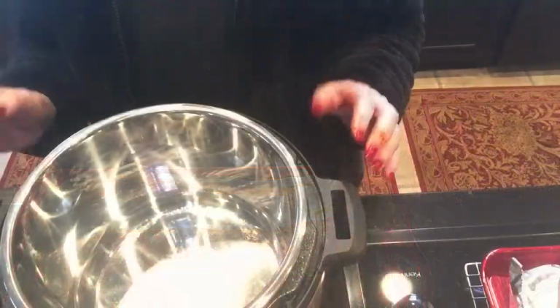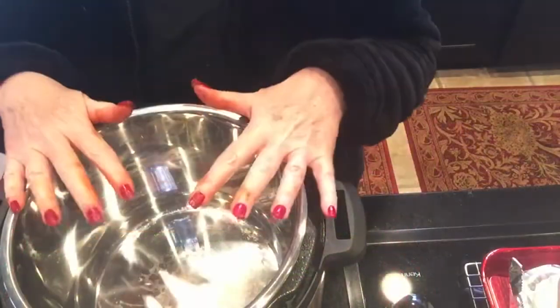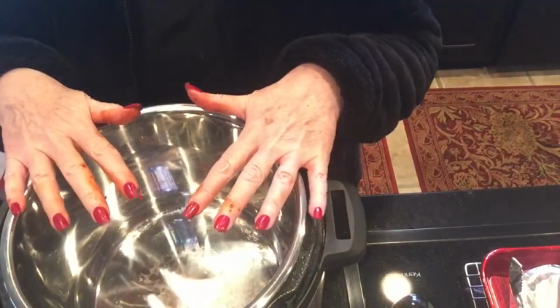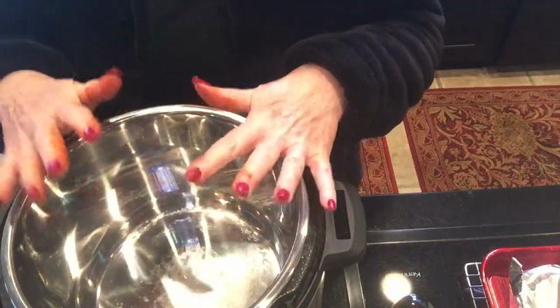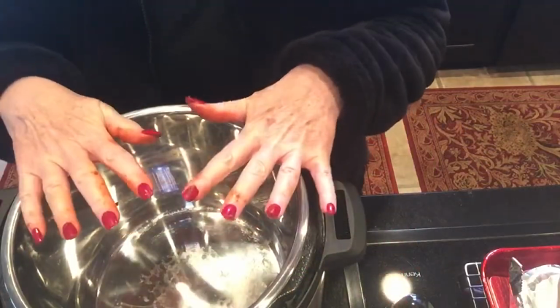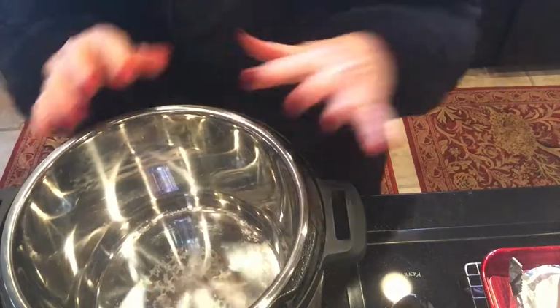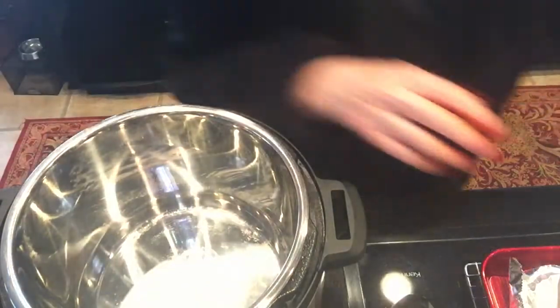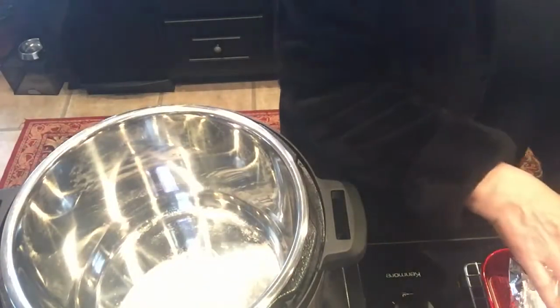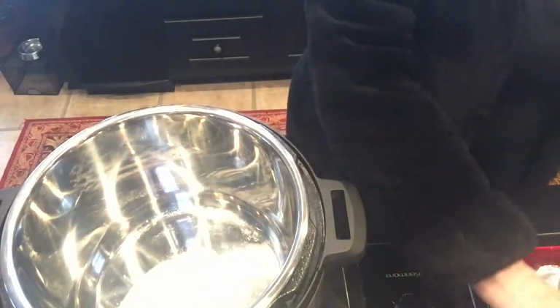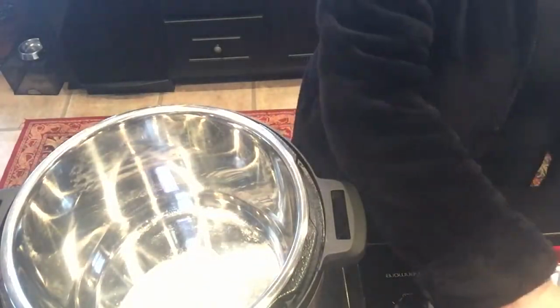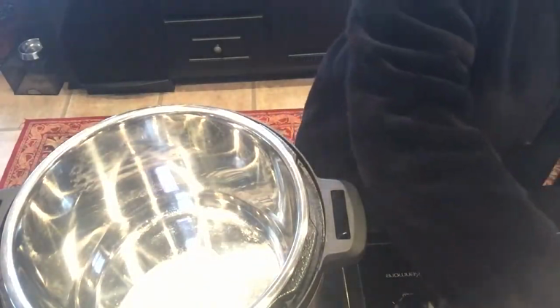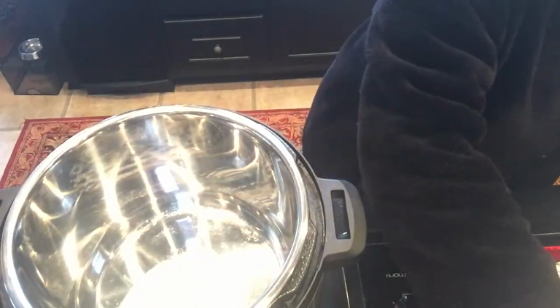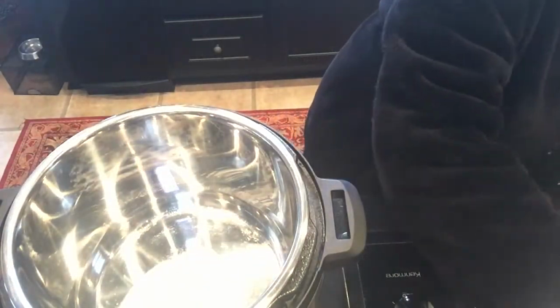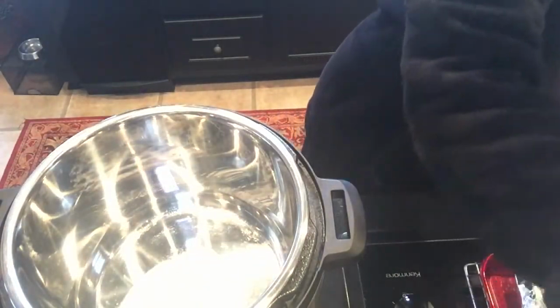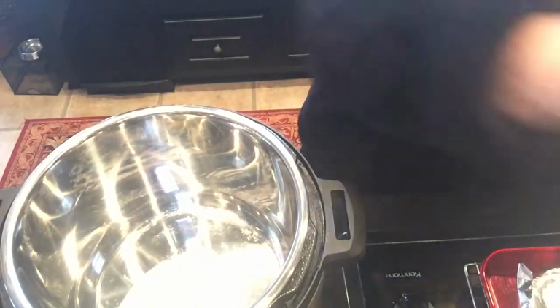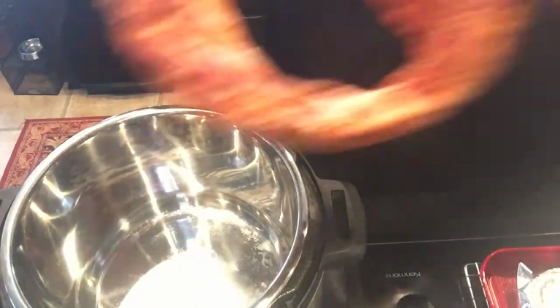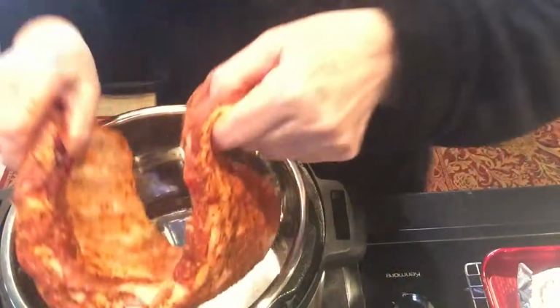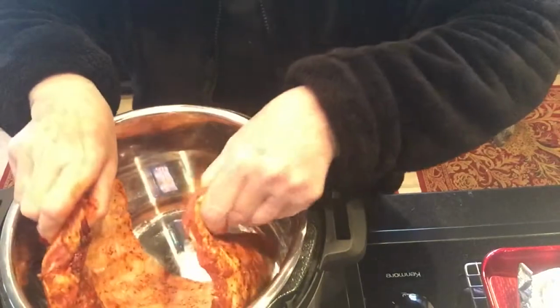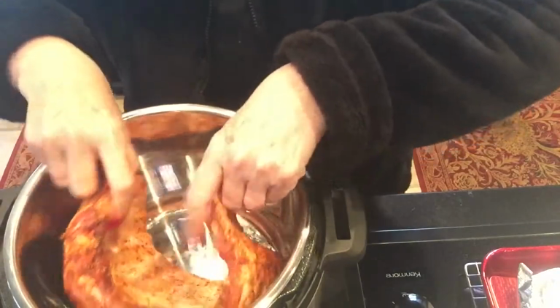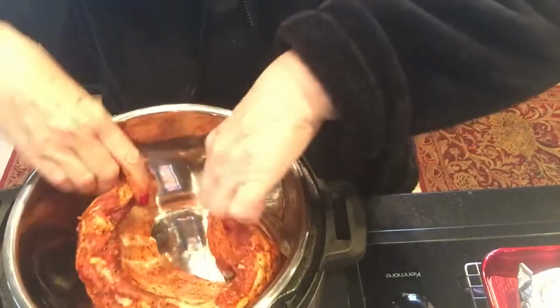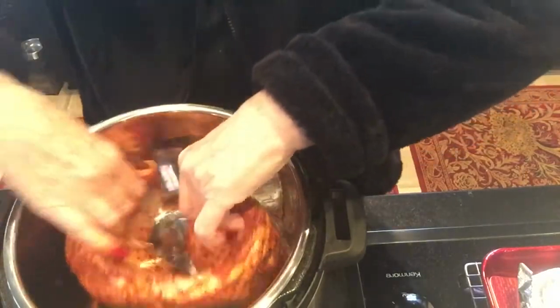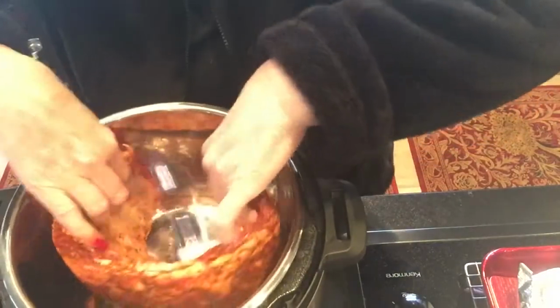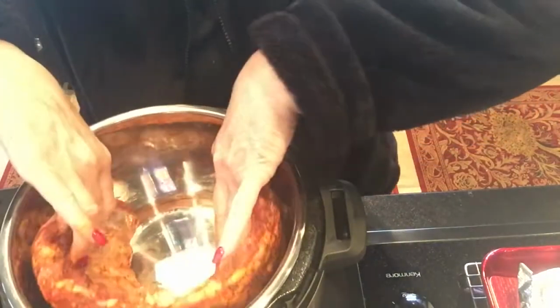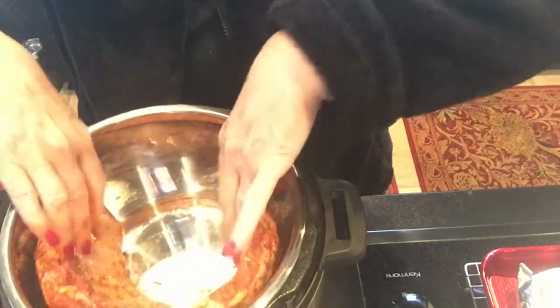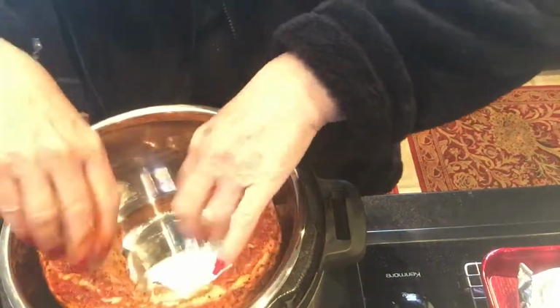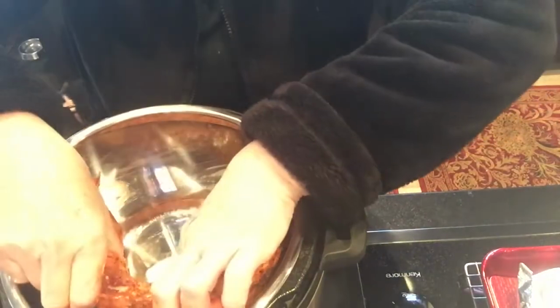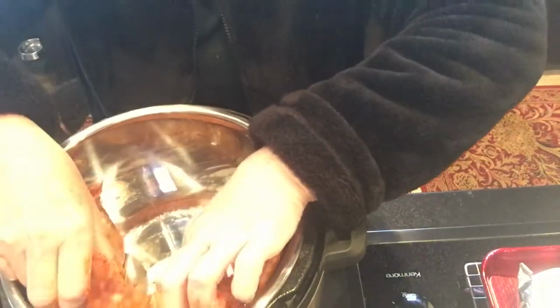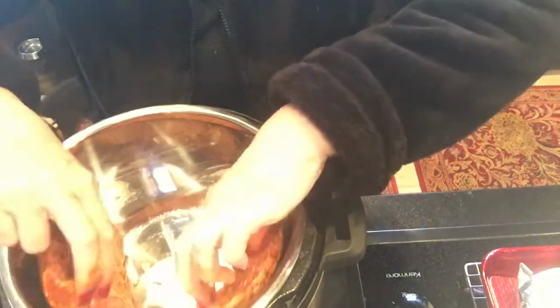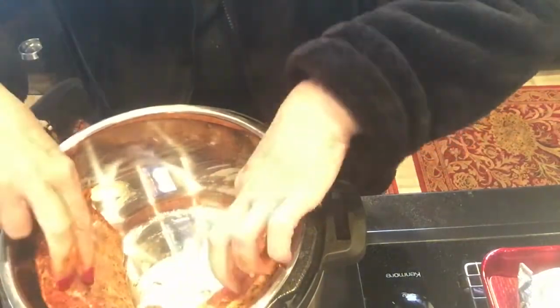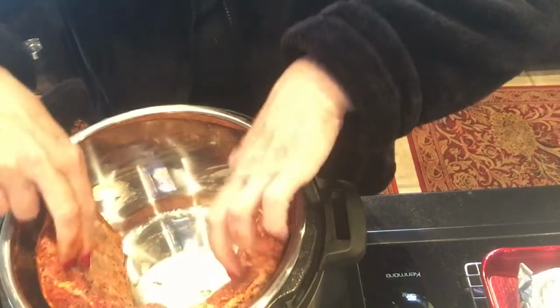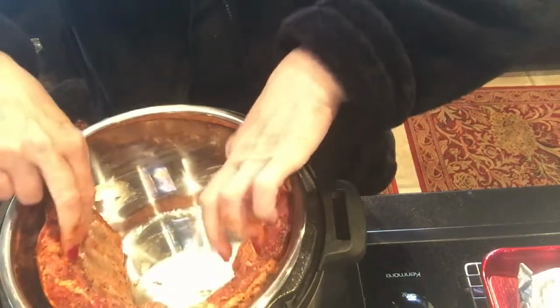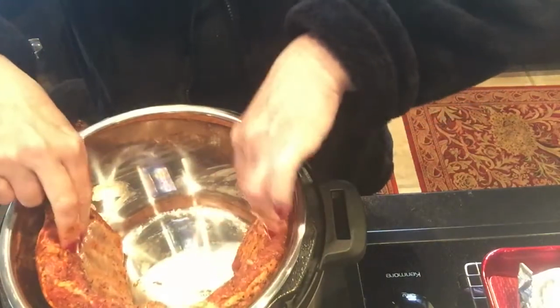I got the pot ready. I'm going to put the baby back ribs in it — extend them up, just put them in just like that, circle it around. I'm only going to do one.